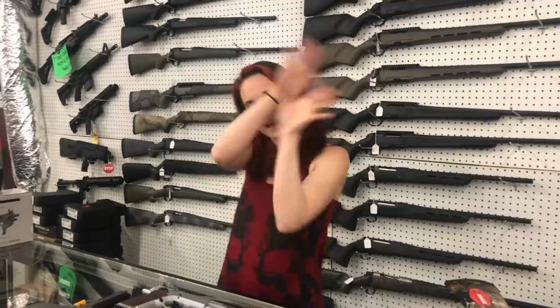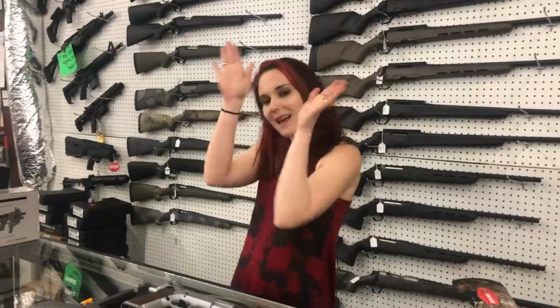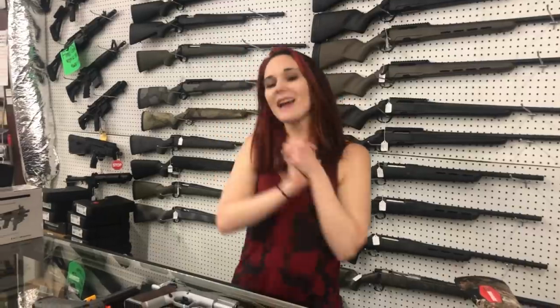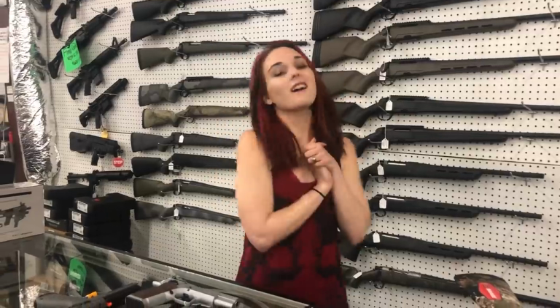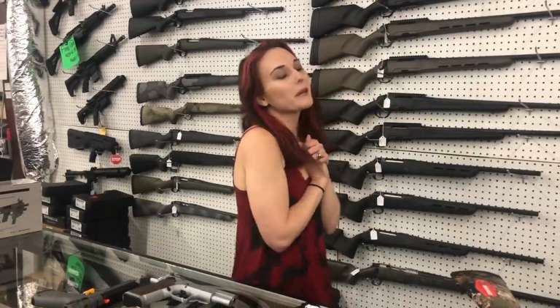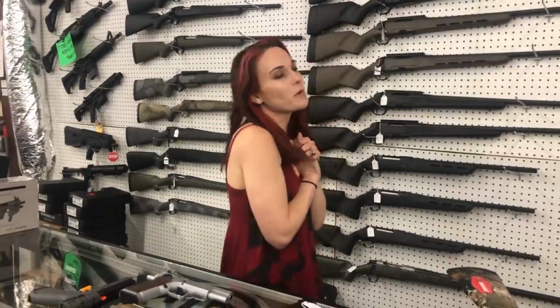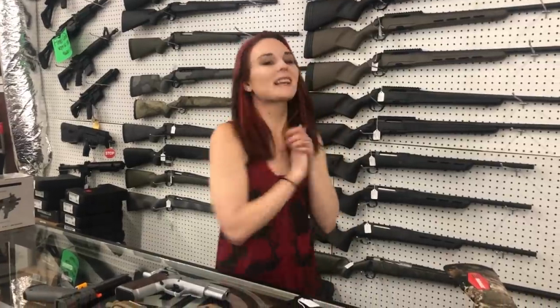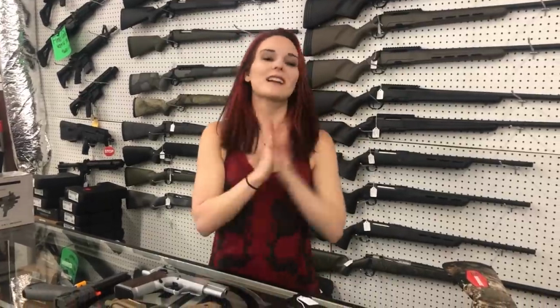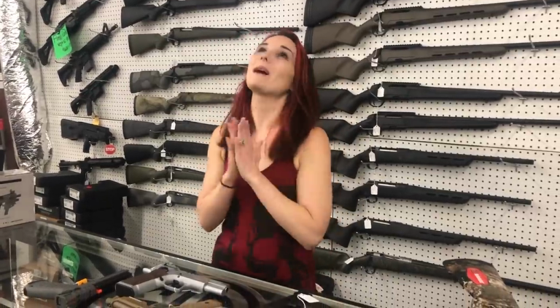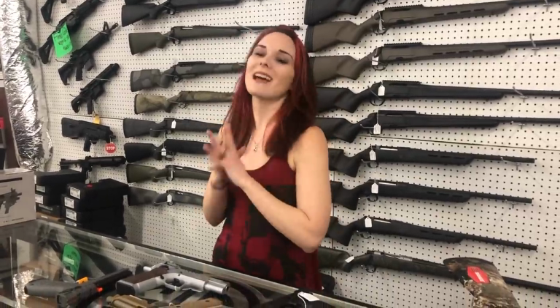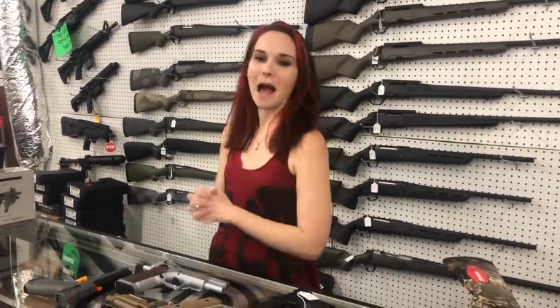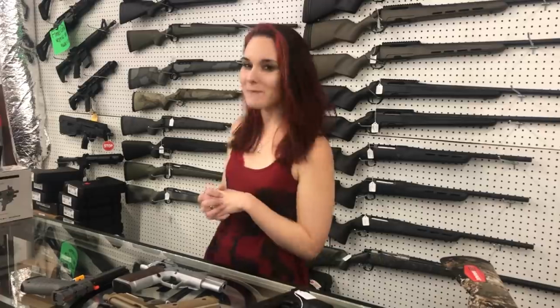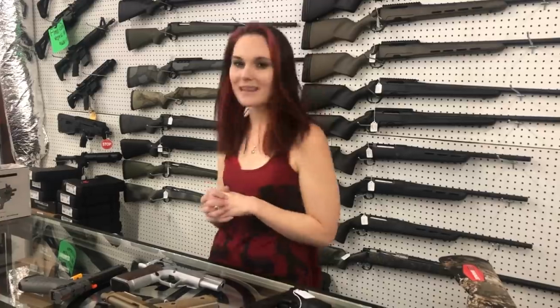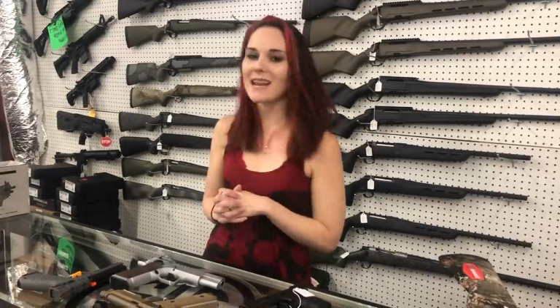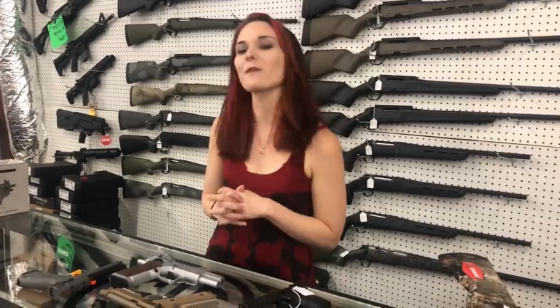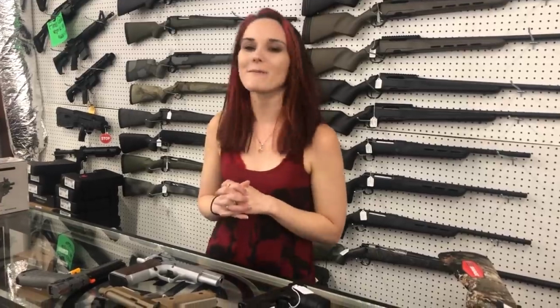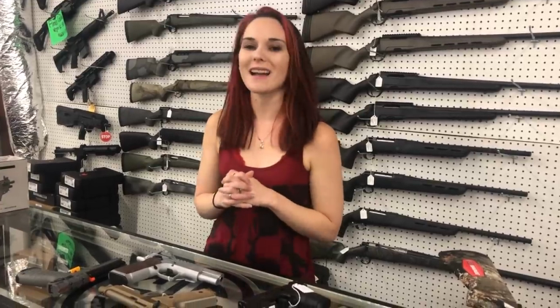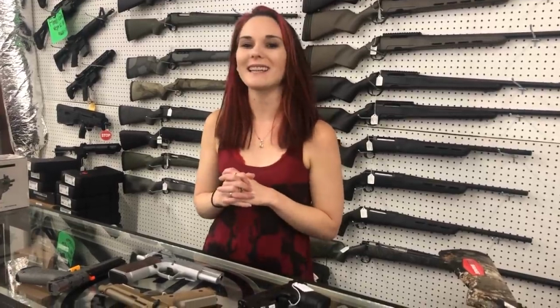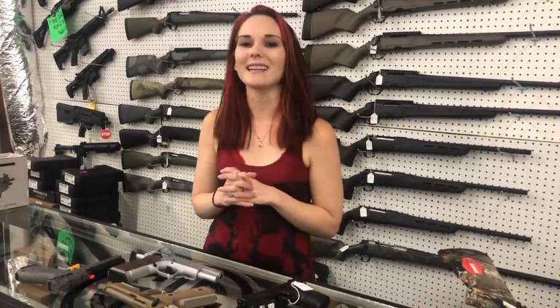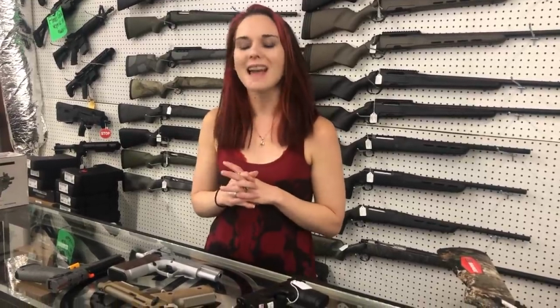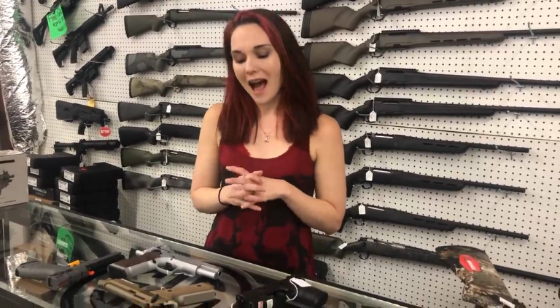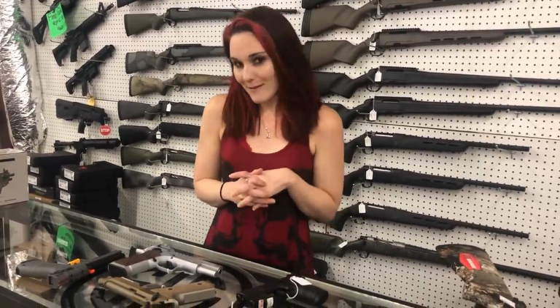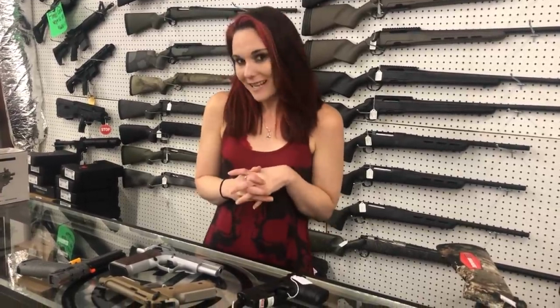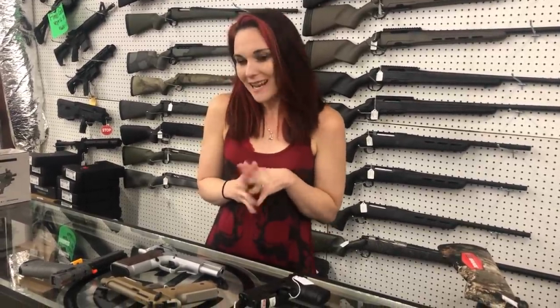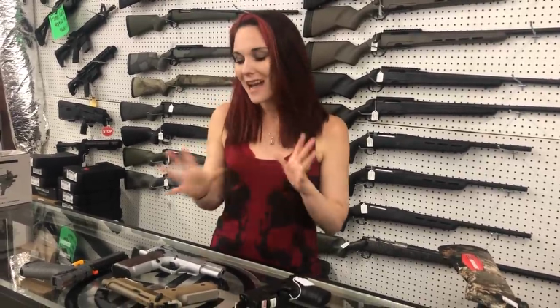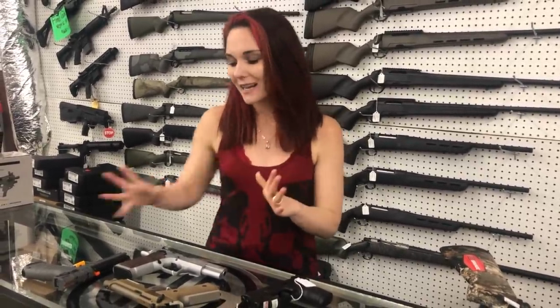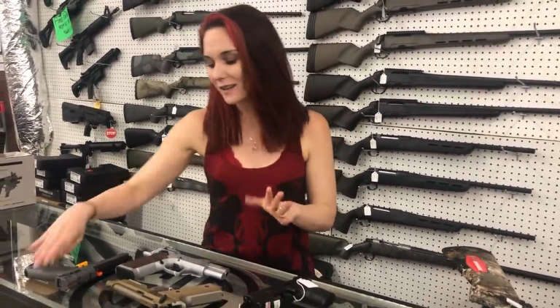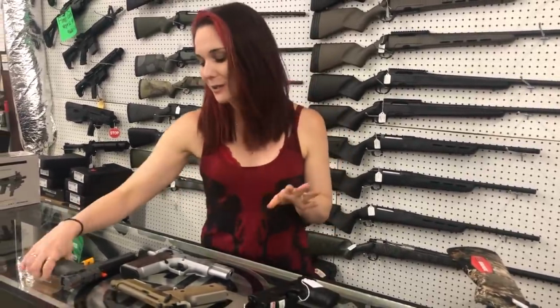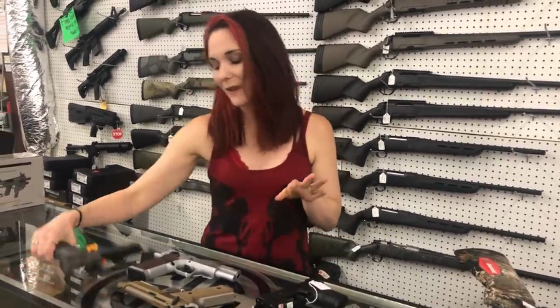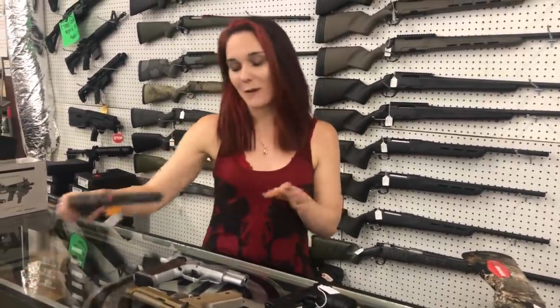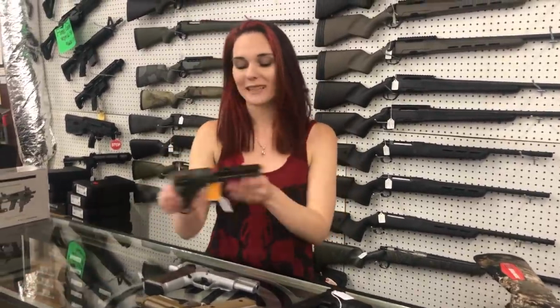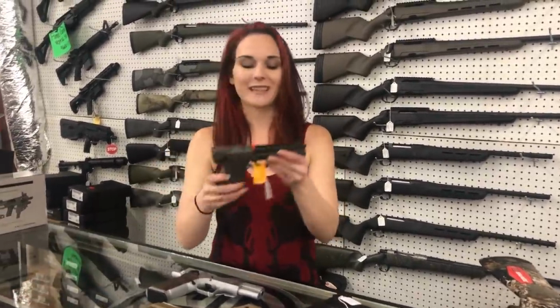Hey y'all, it's Amber from XL. It's Monday — happy Monday everybody! I've got an awesome new video for us today.